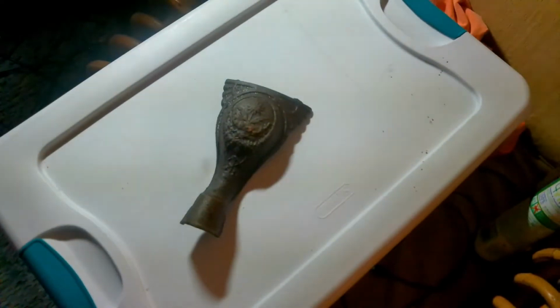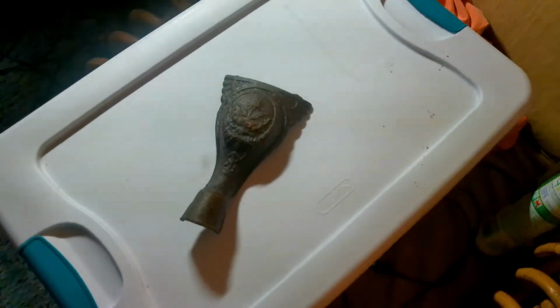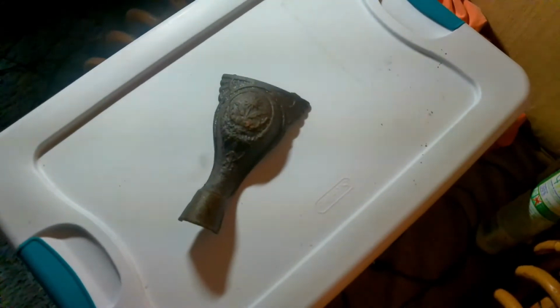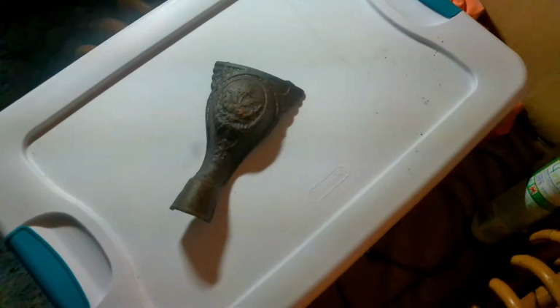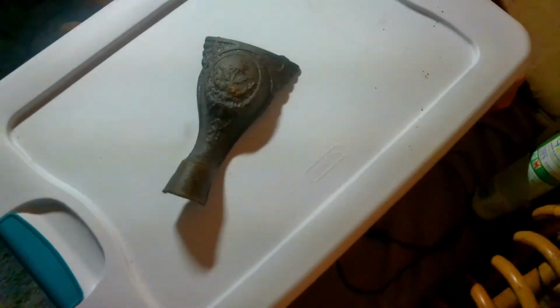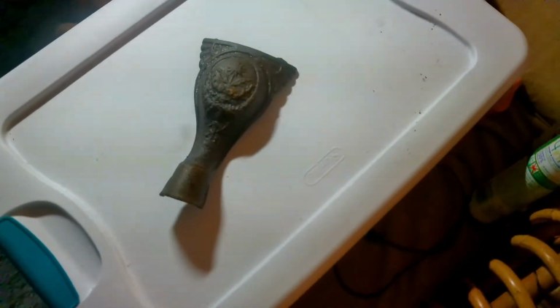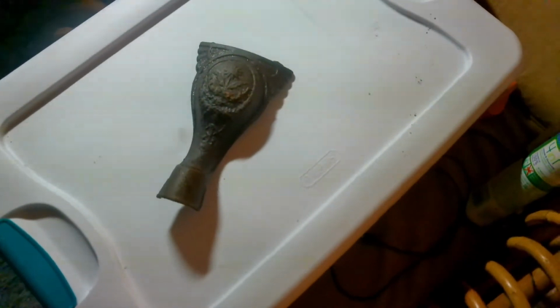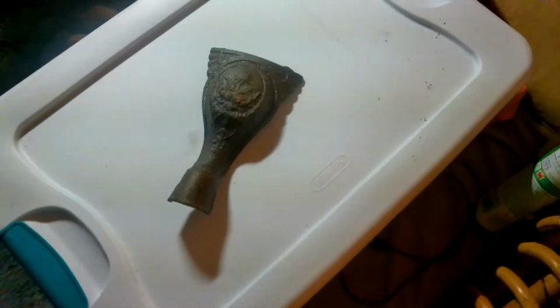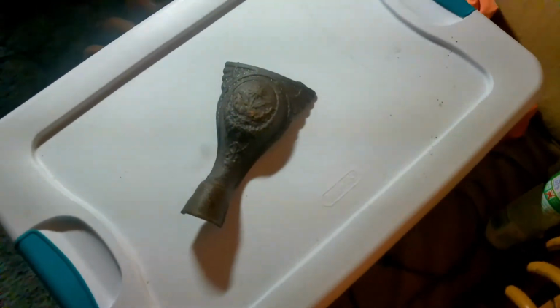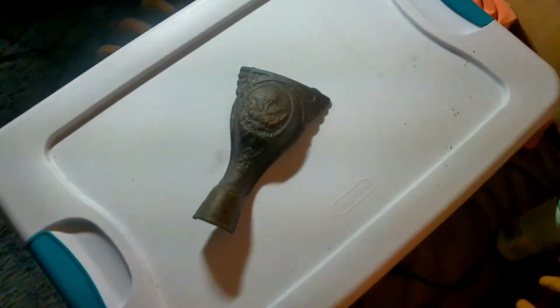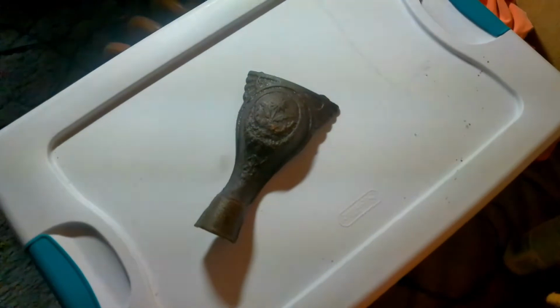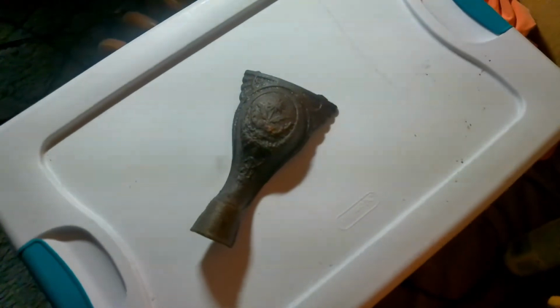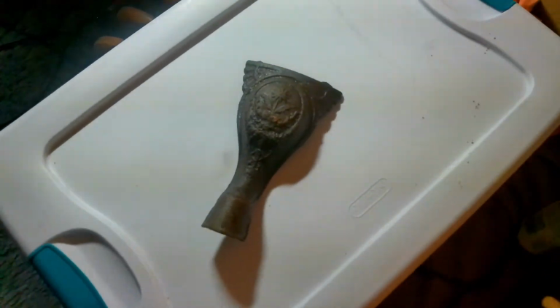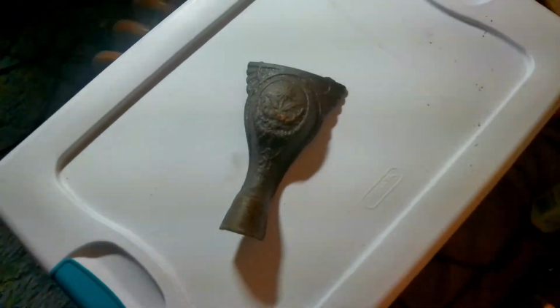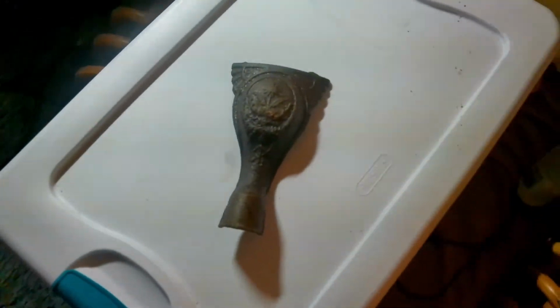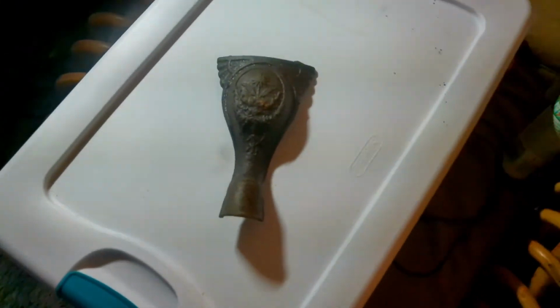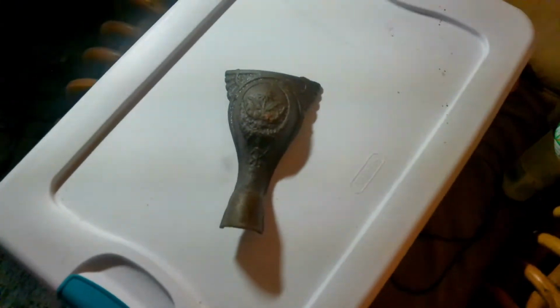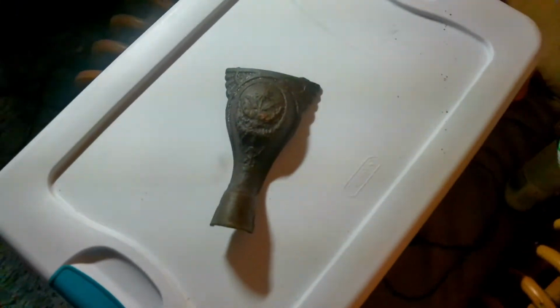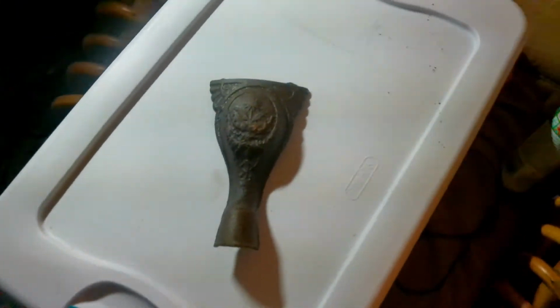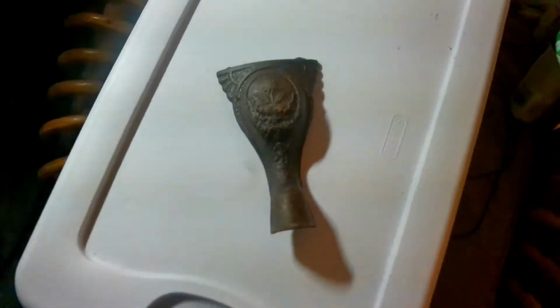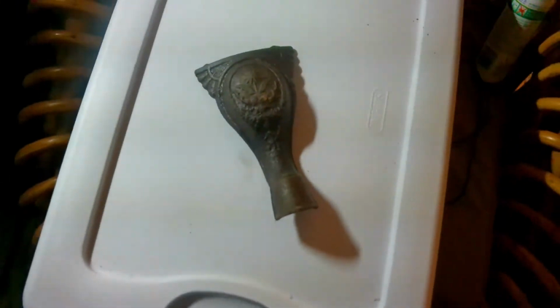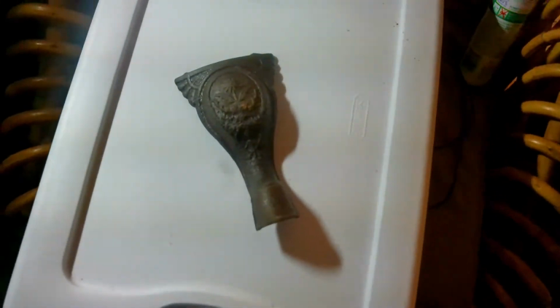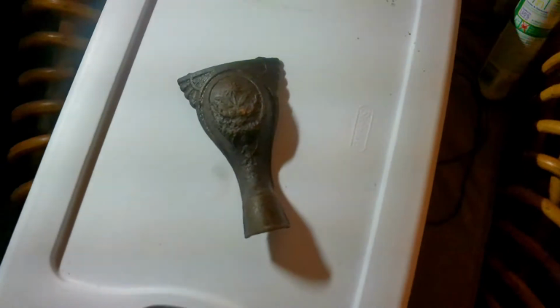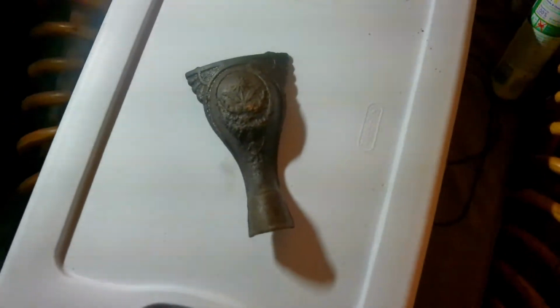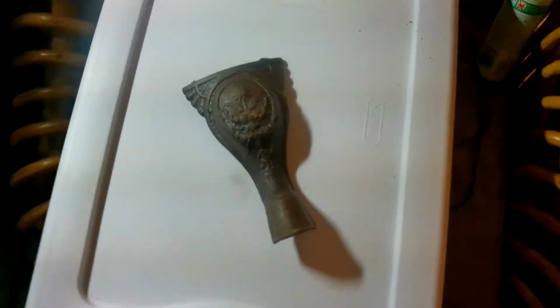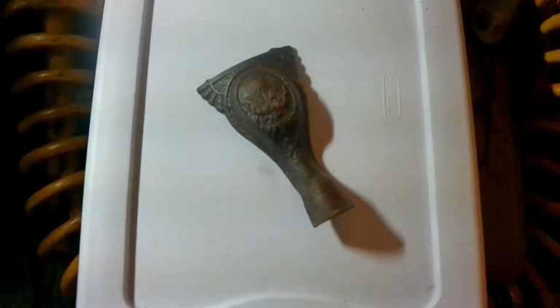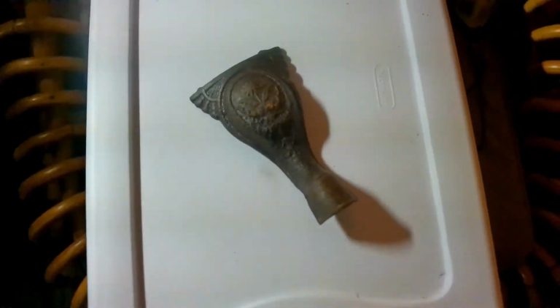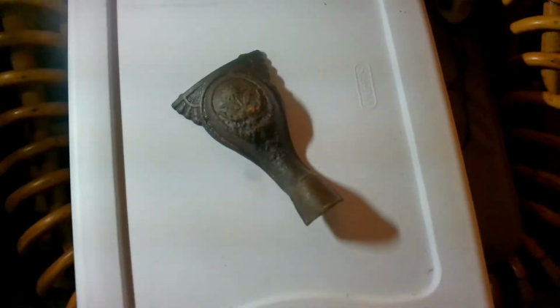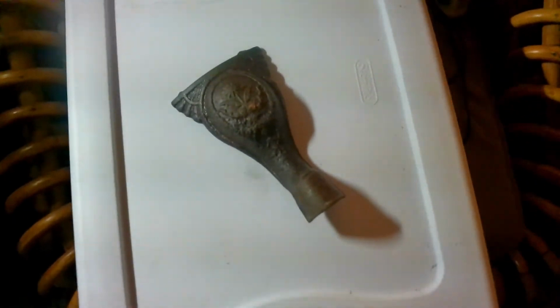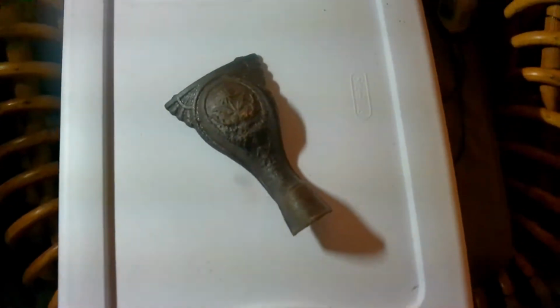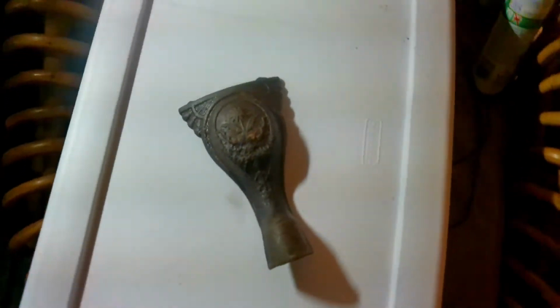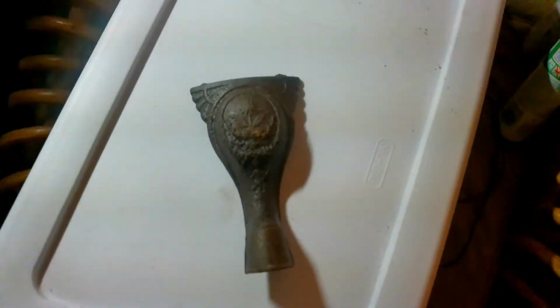Here's a quick little update on a metal detecting find that we had the other day. We didn't do any filming at the time, but we did find this, and I didn't know what it was.